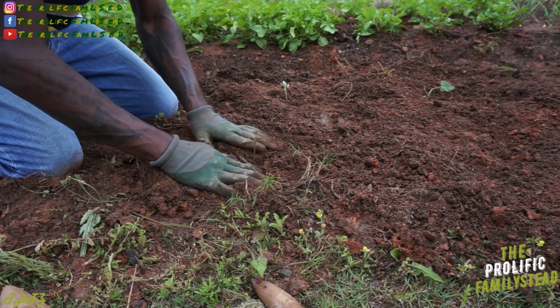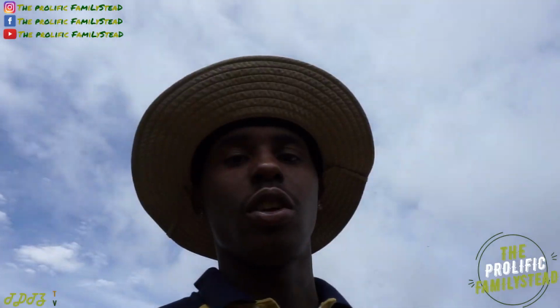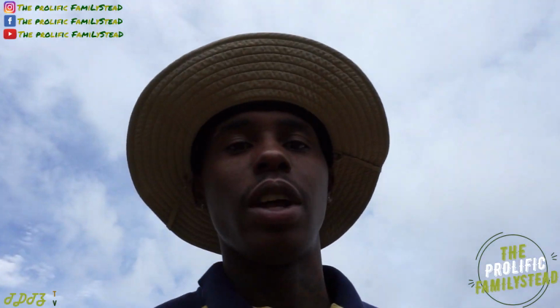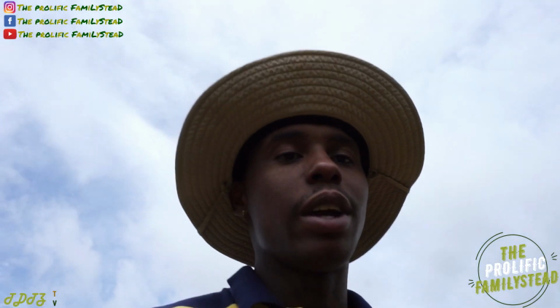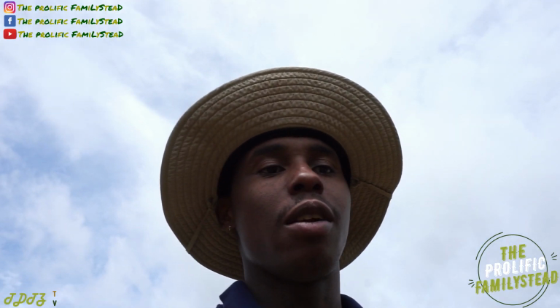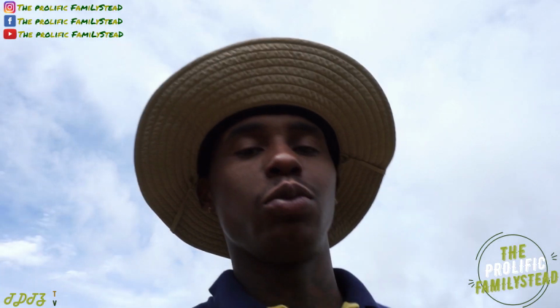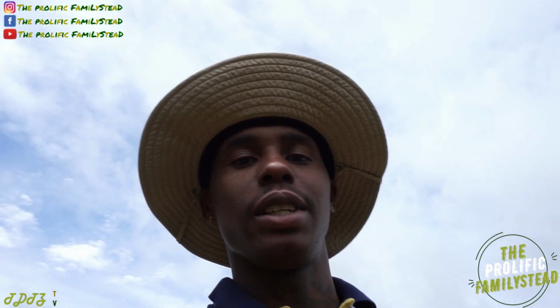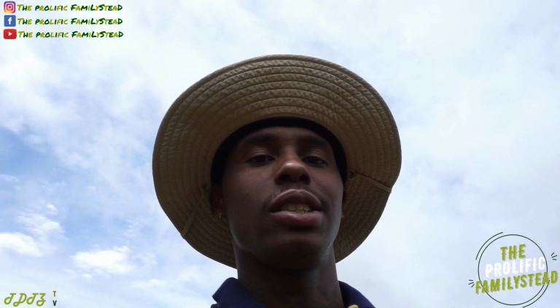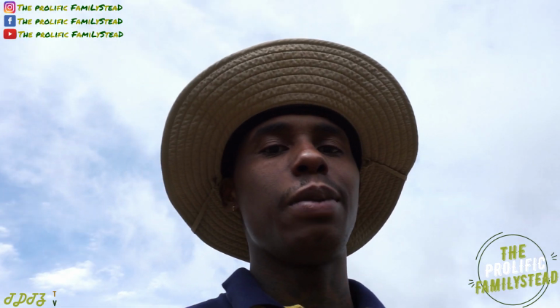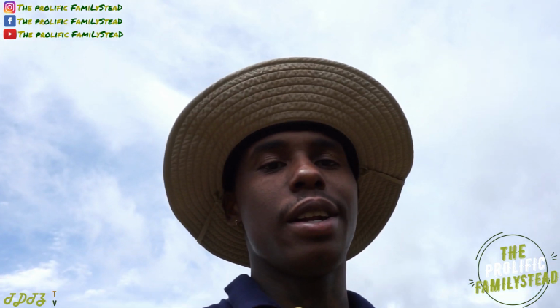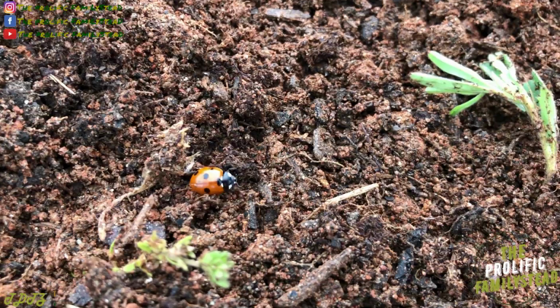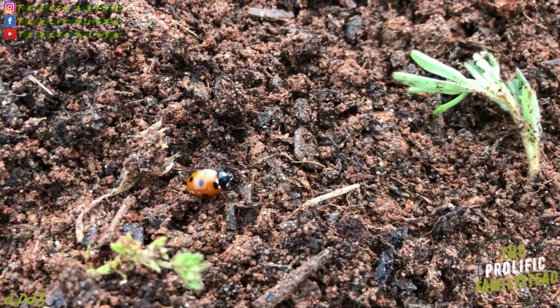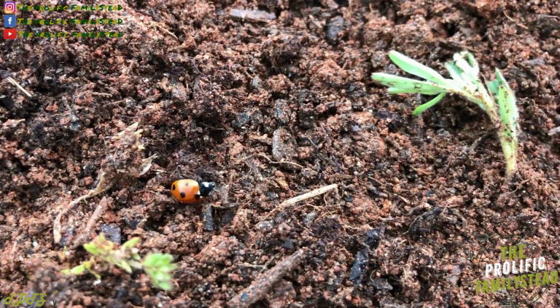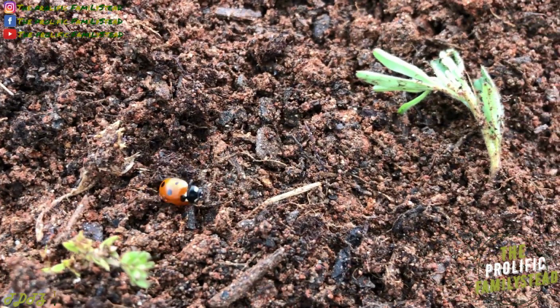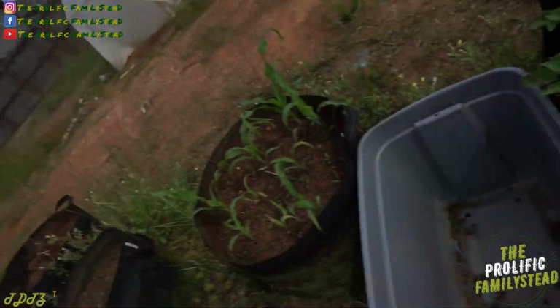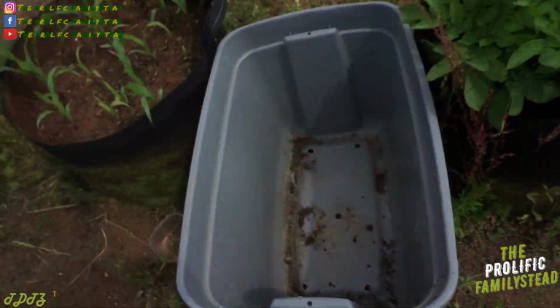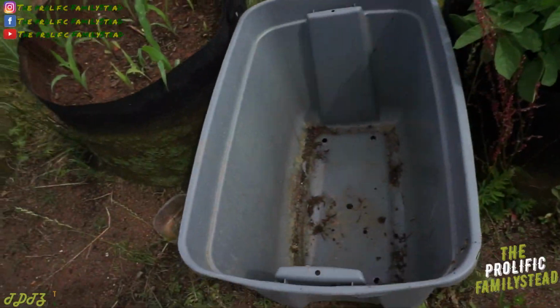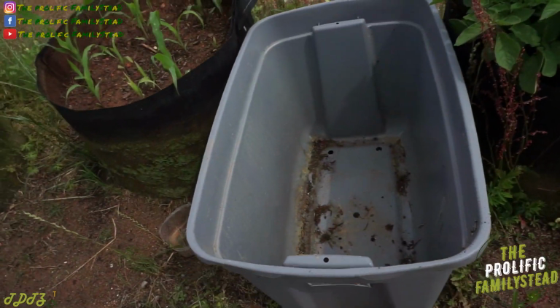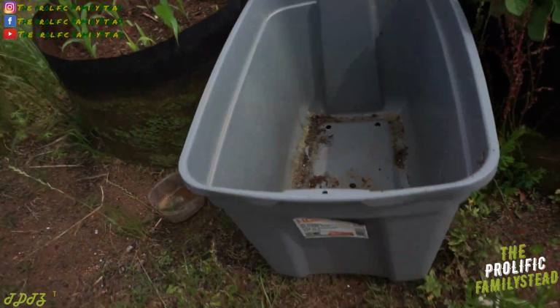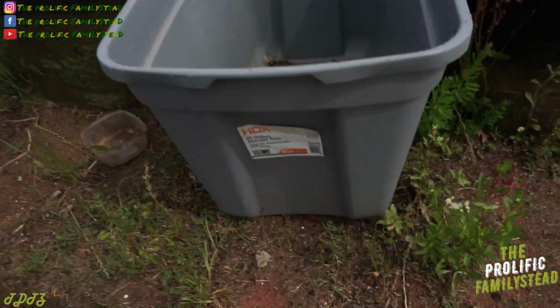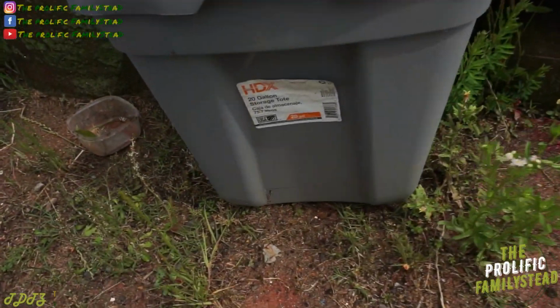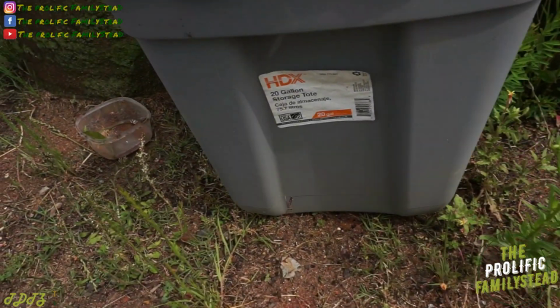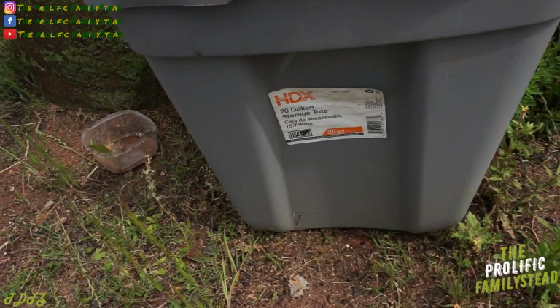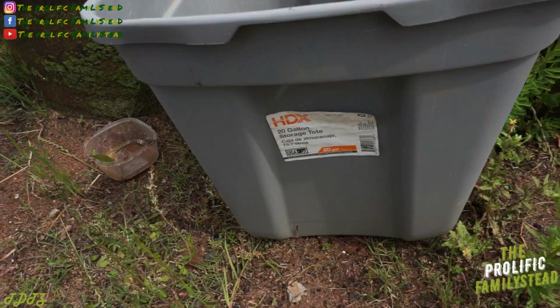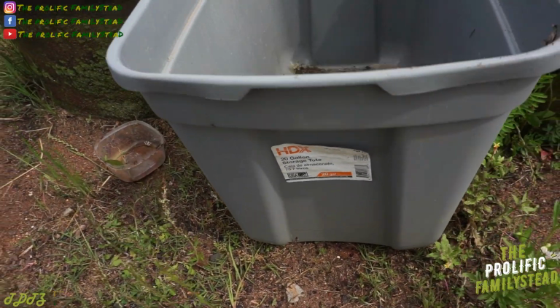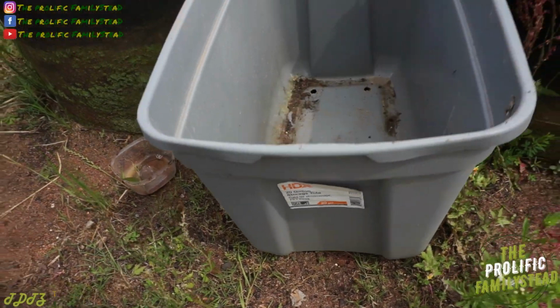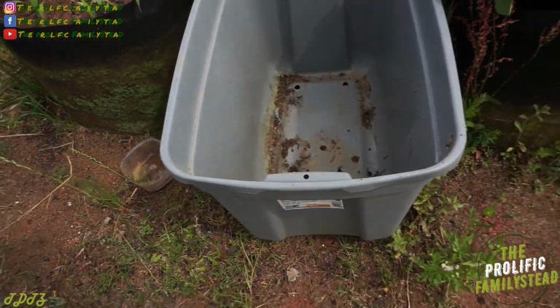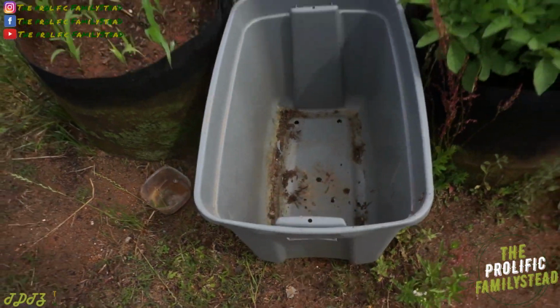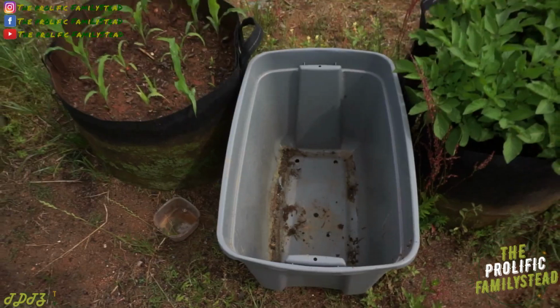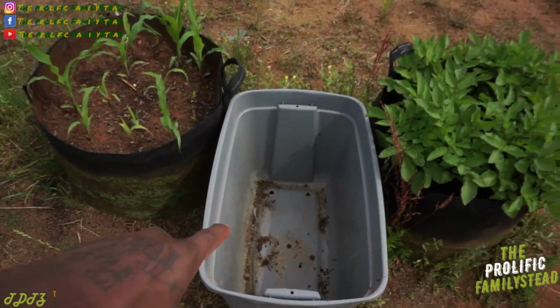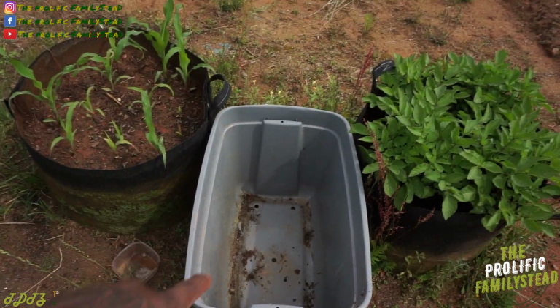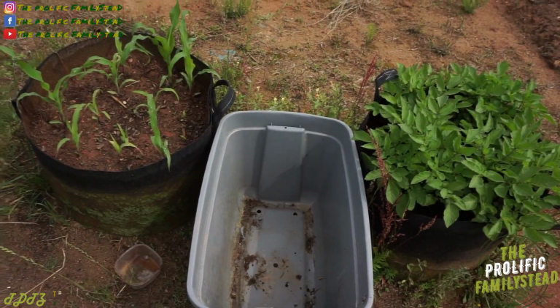Now that we got all of our sweet potato slips planted in the ground, we're going to add some compost to our 20-gallon storage container and plant some slips in here.